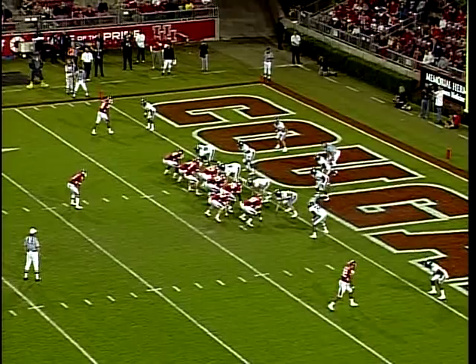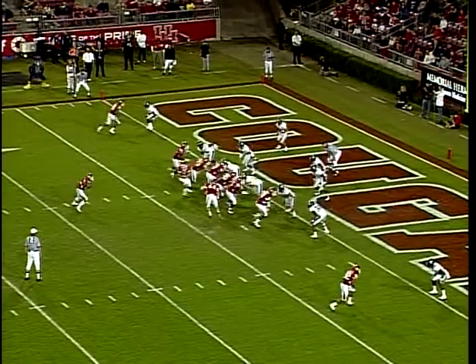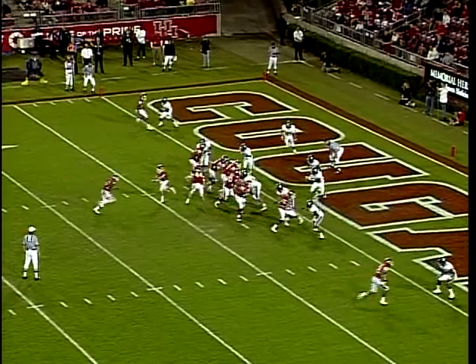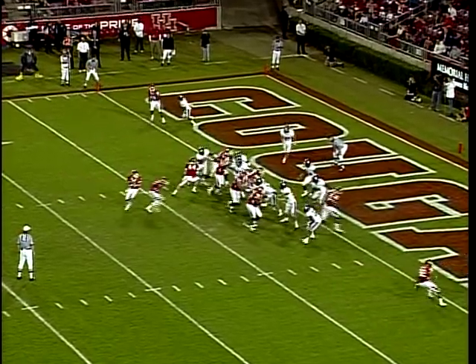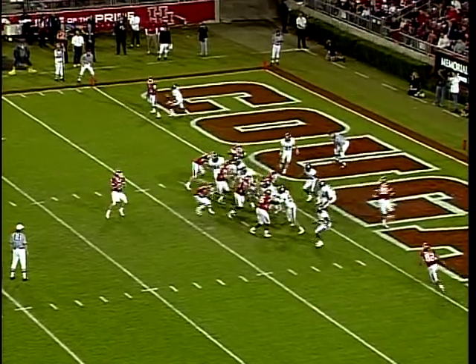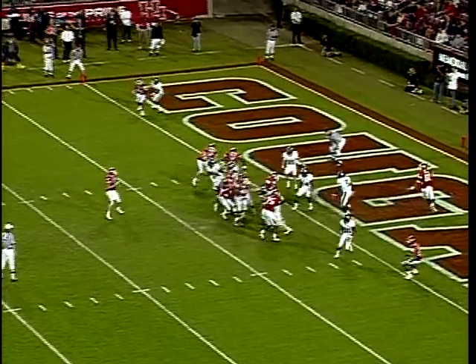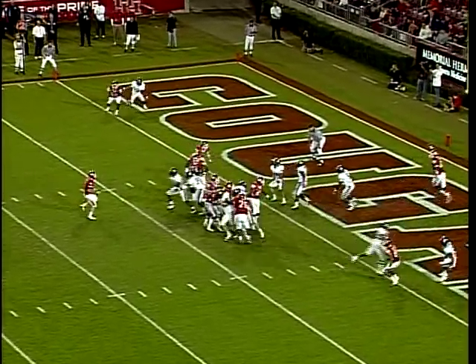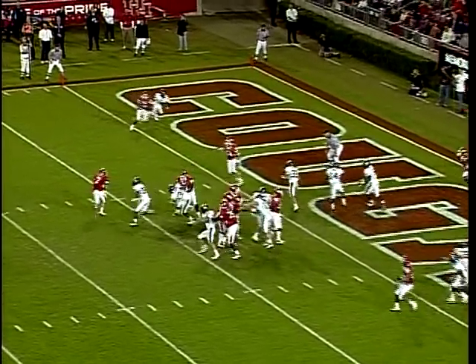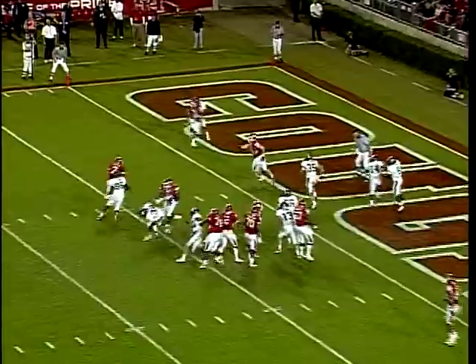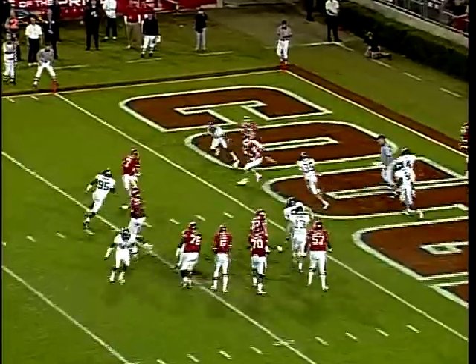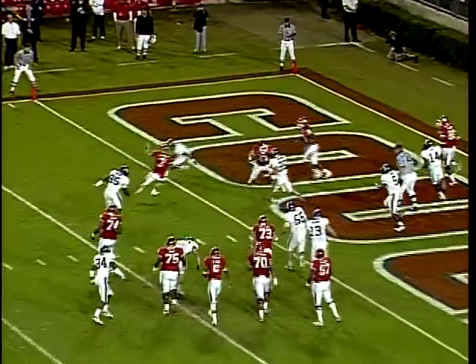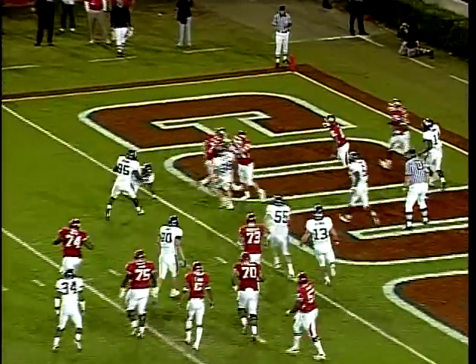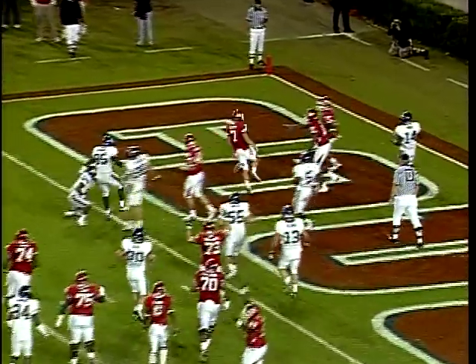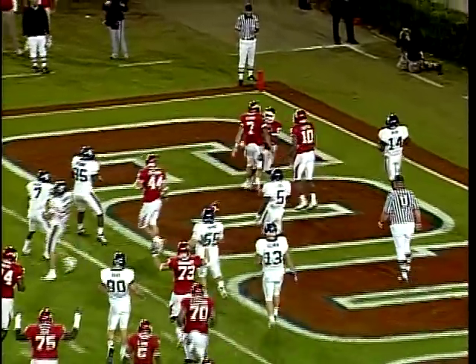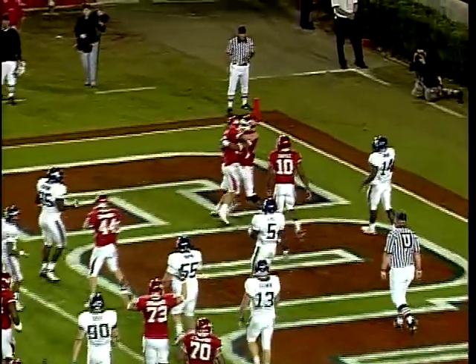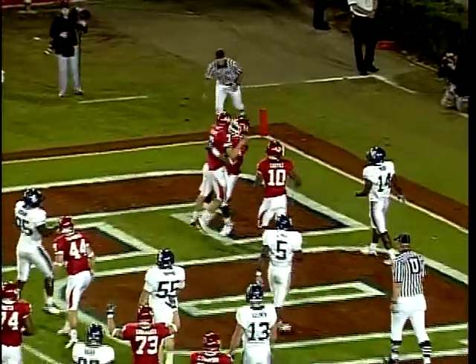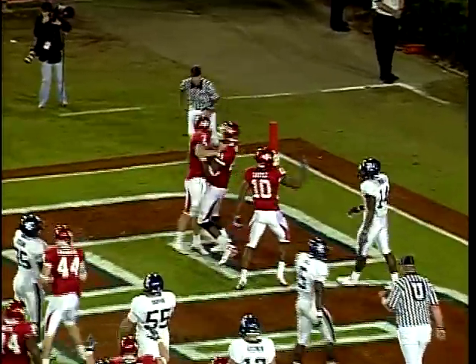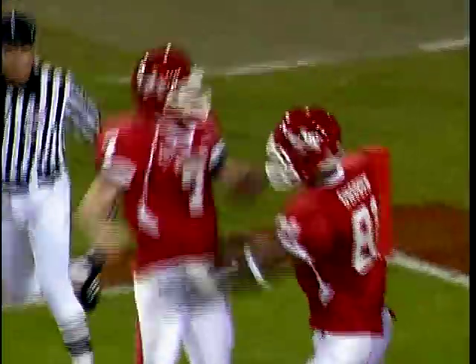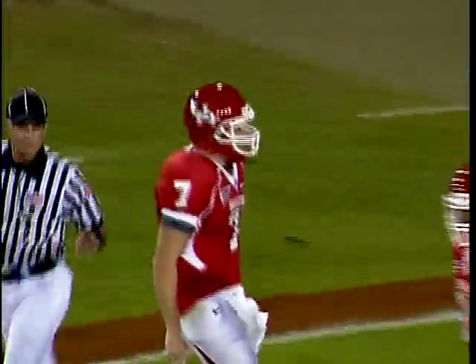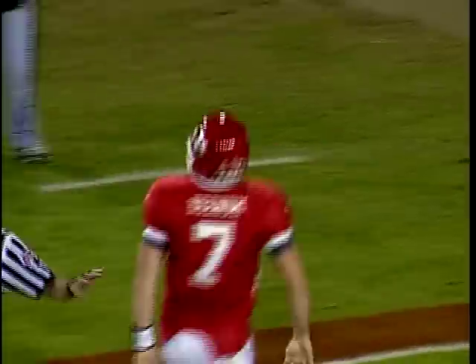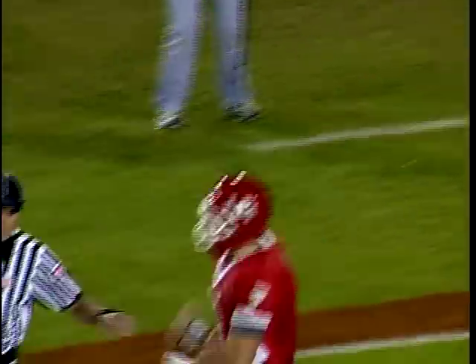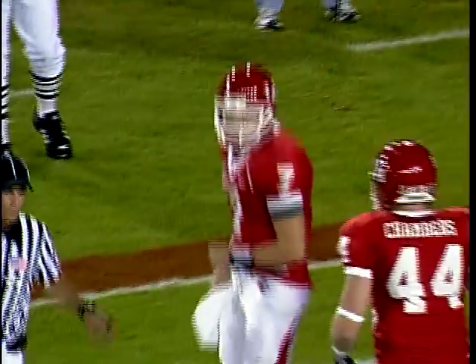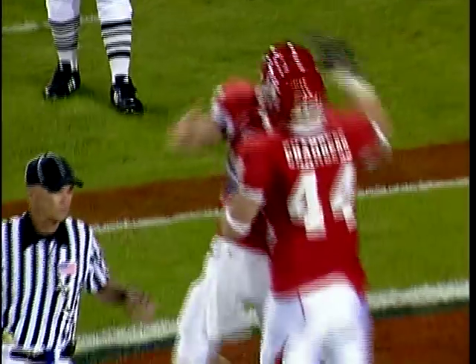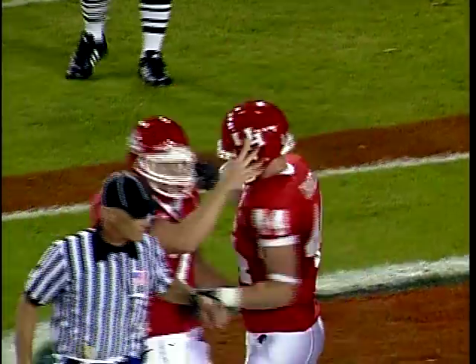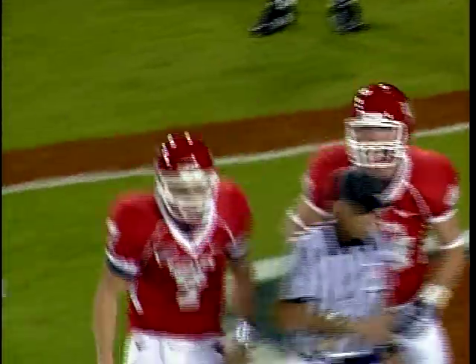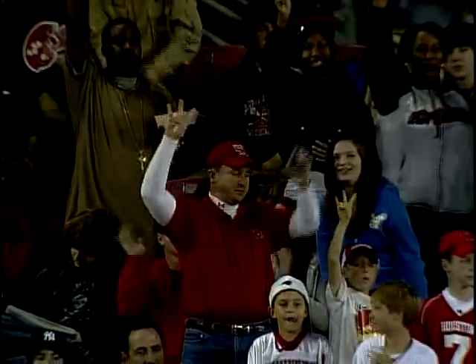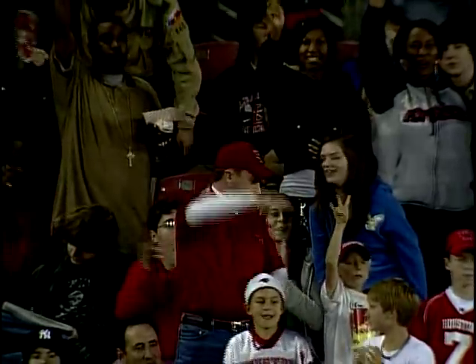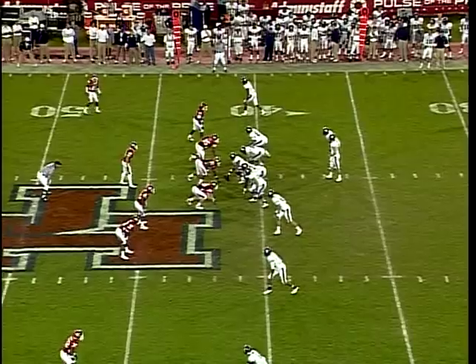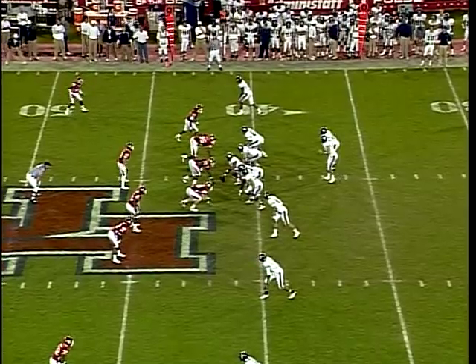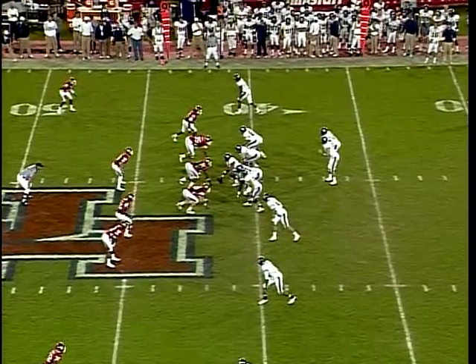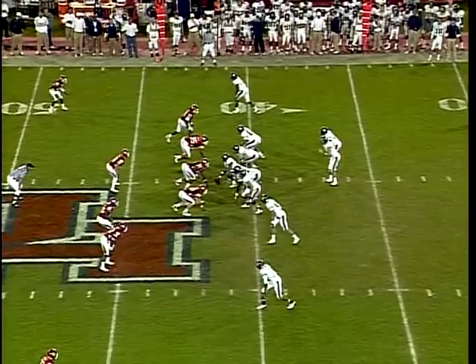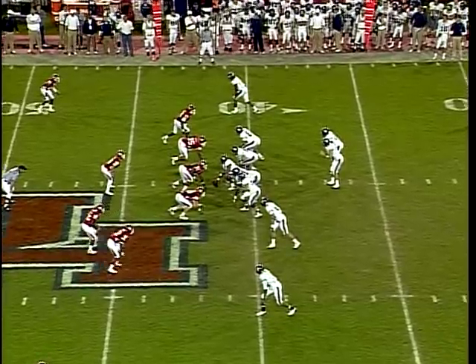On second and goal from under center, Keenum play fake, looks, pumps, now going to scramble and run to the goal line — touchdown! Case Keenum scrambles to his left, and the Cougars have upped the lead to 13-0, Houston crowd trying to make it hard for him.